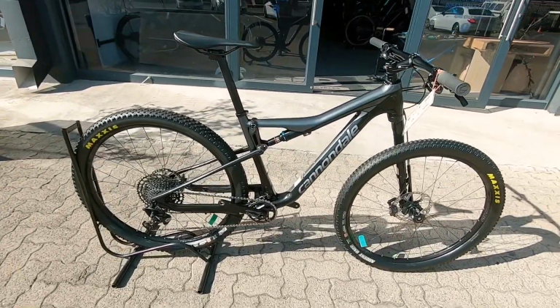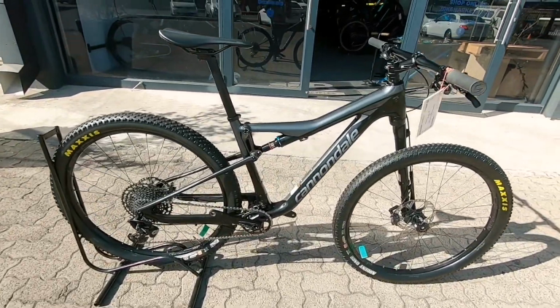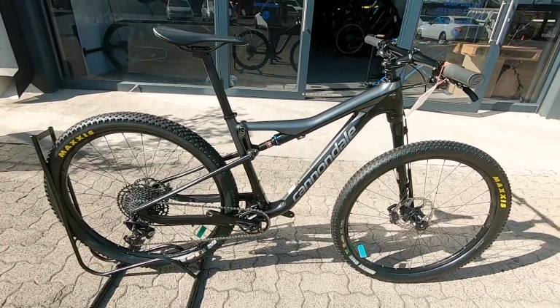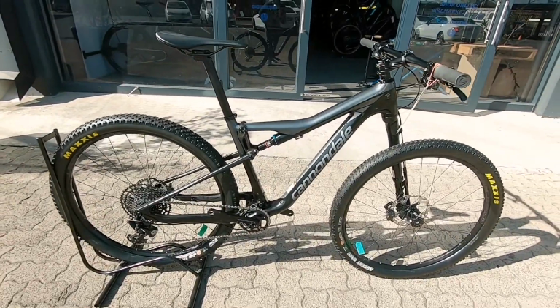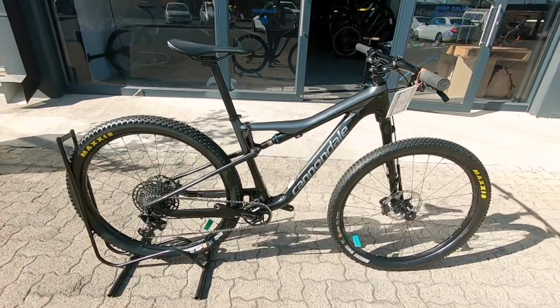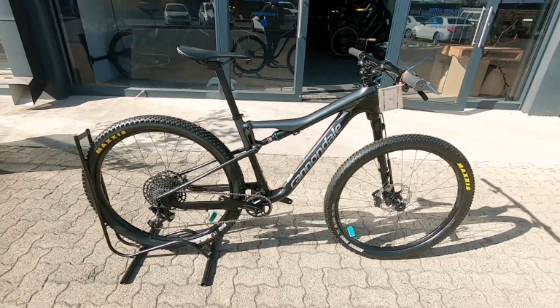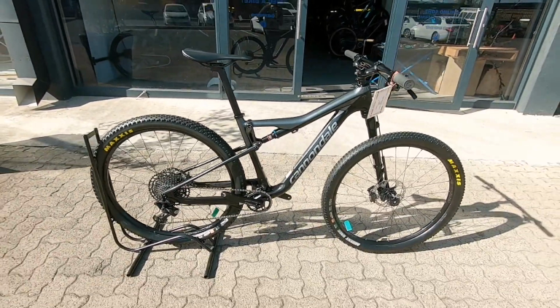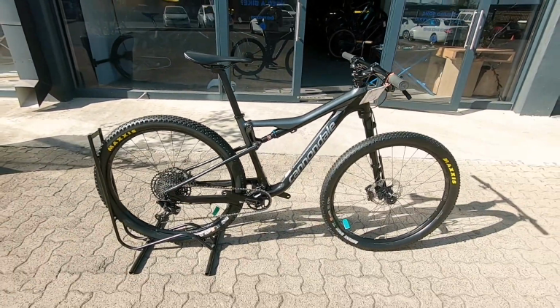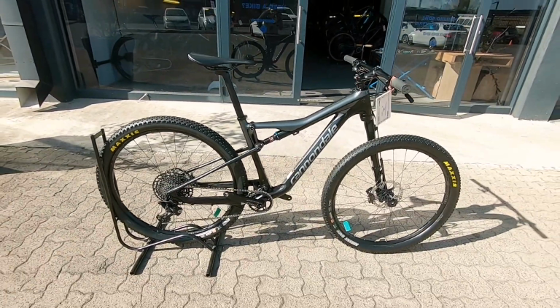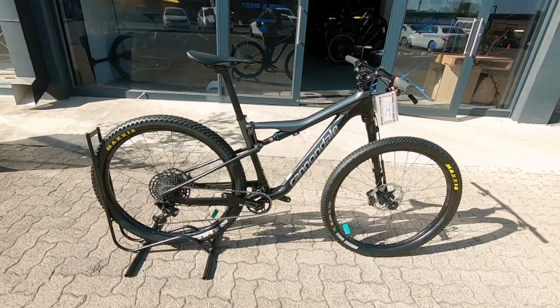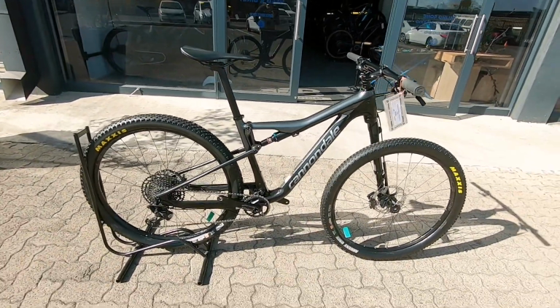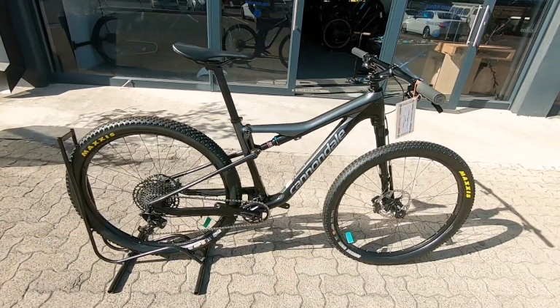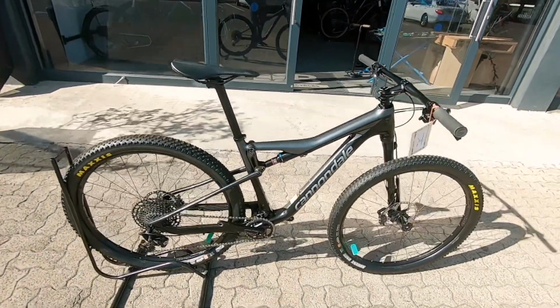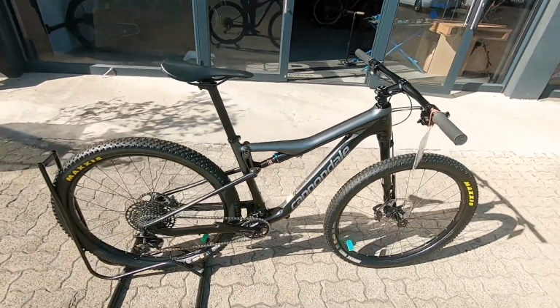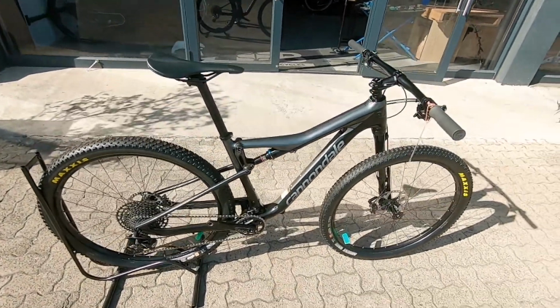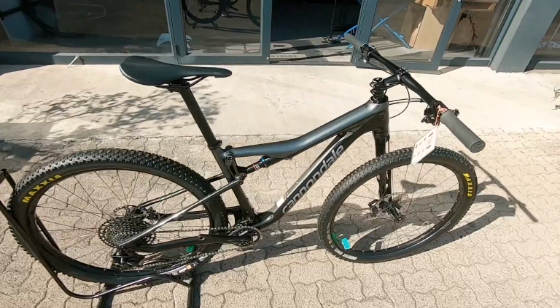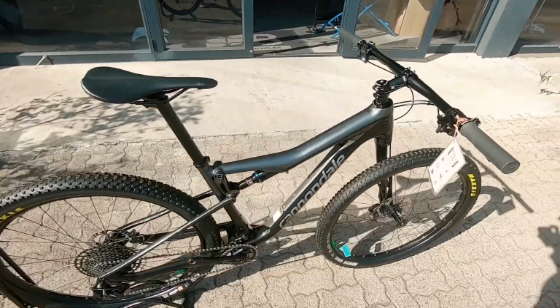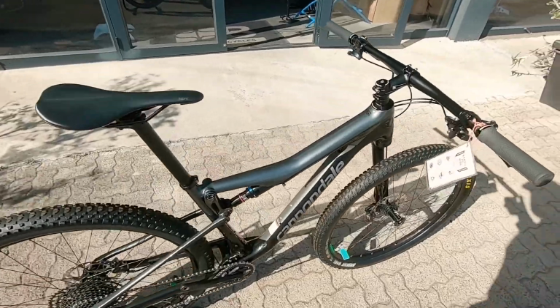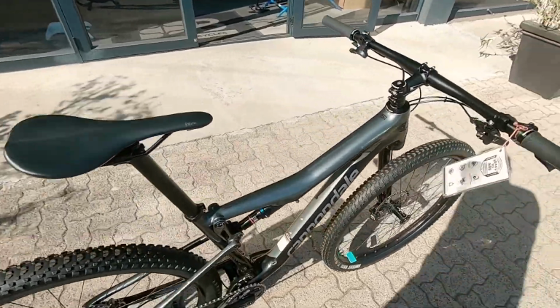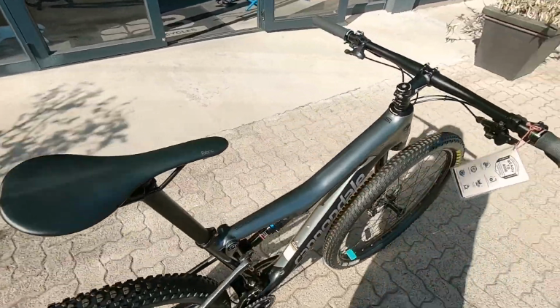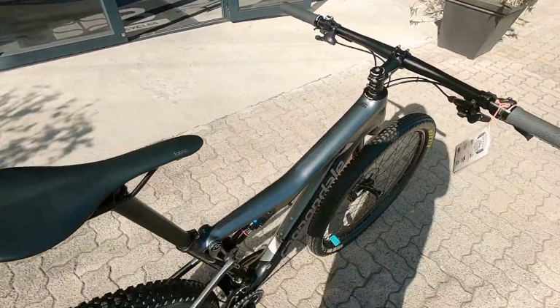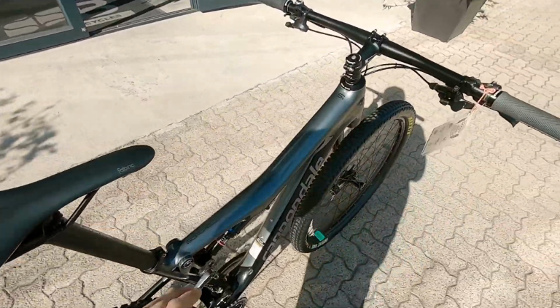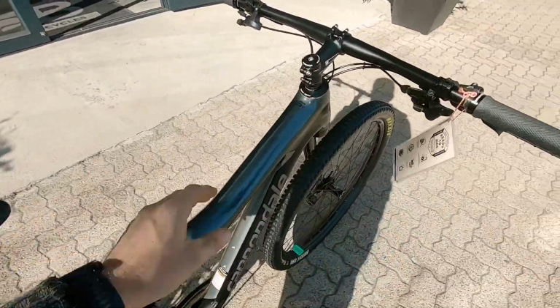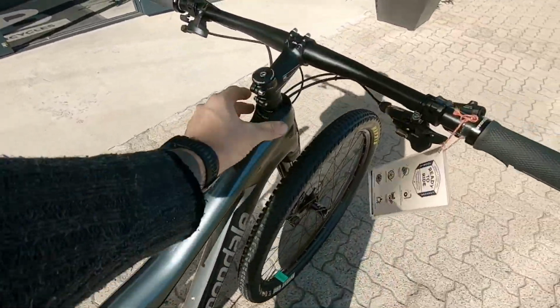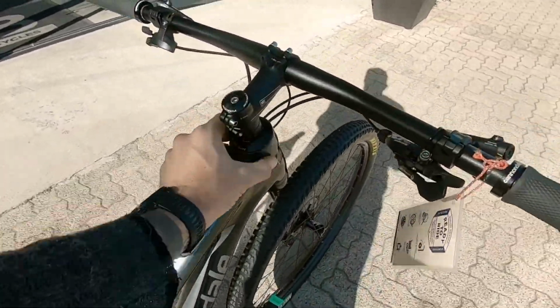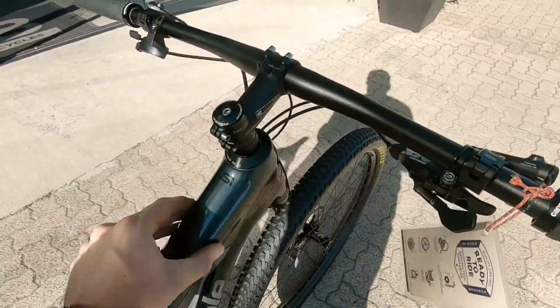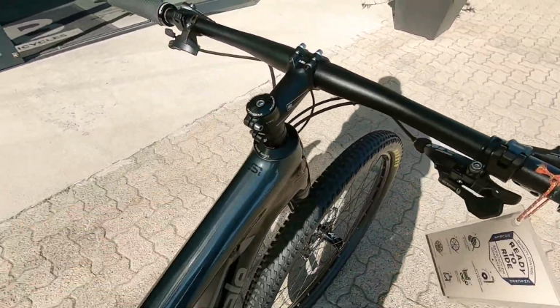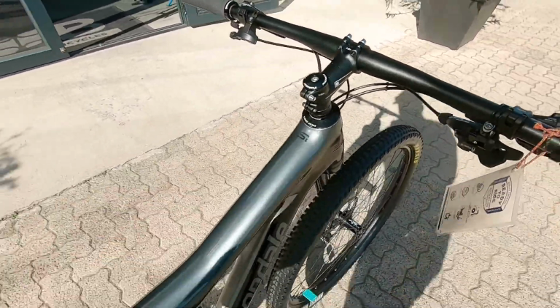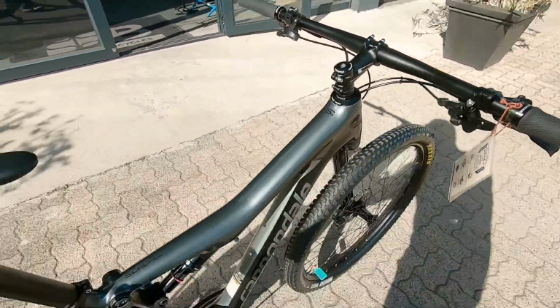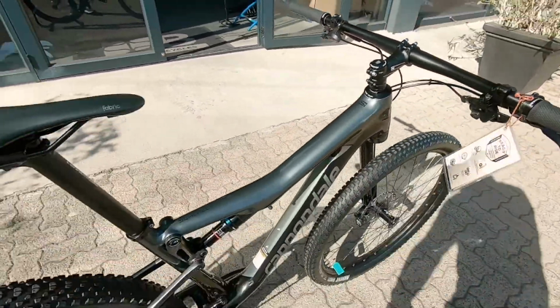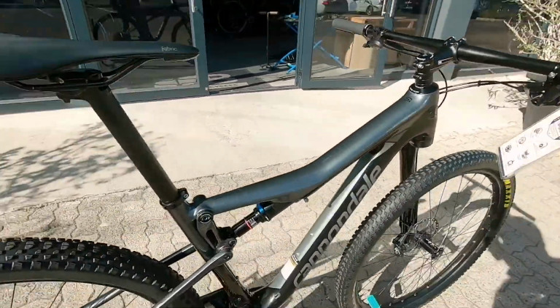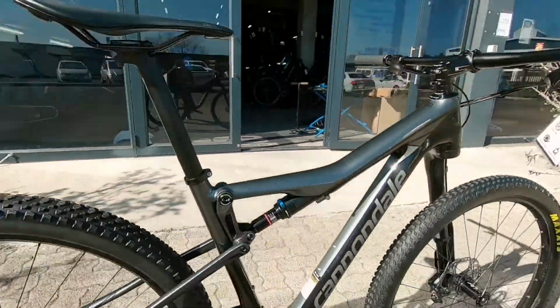Bike Check here at Bike Market. We've got this Cannondale Scalpel SI — this is a Cannondale Scalpel SI. It's a carbon edition. Super, super clean.